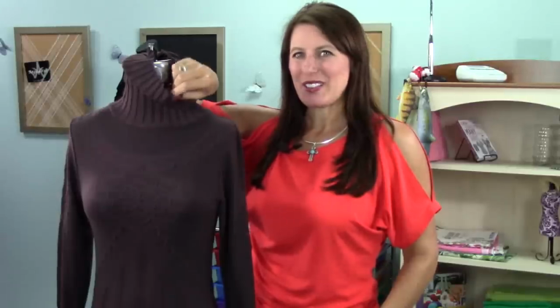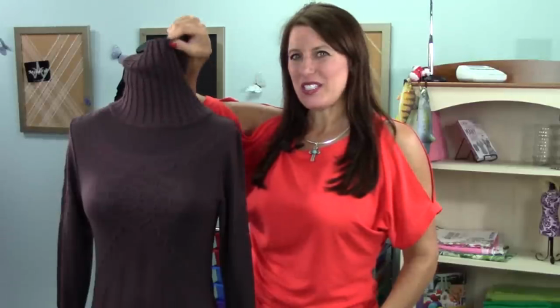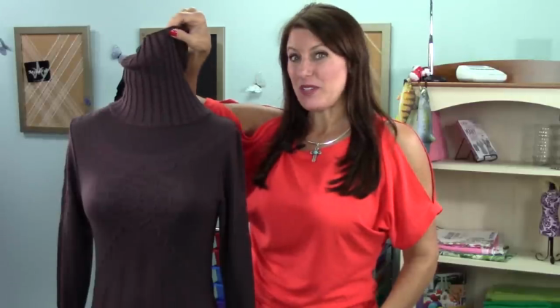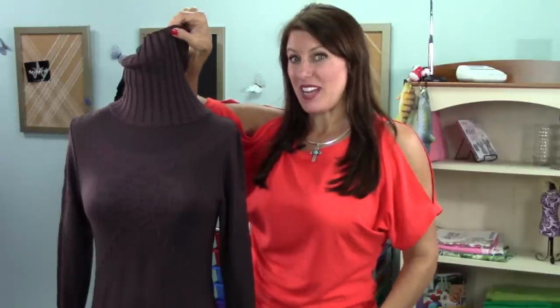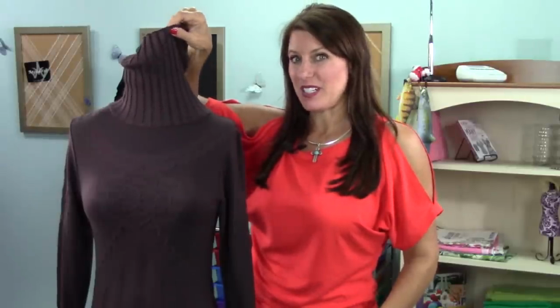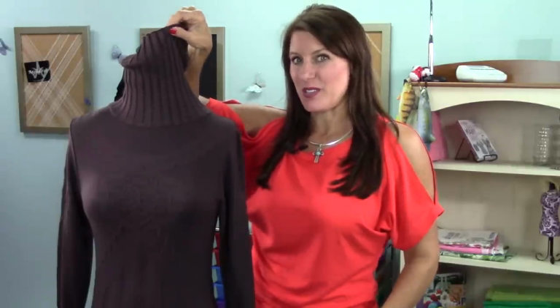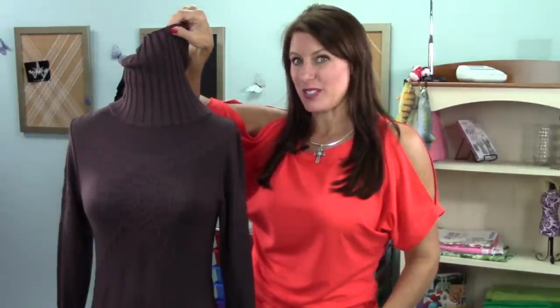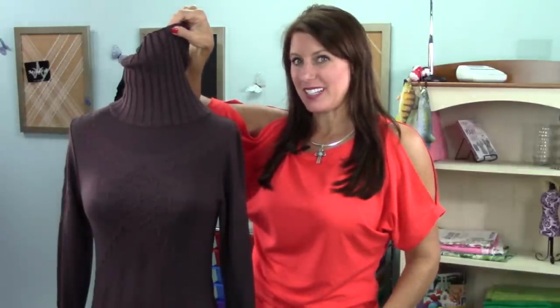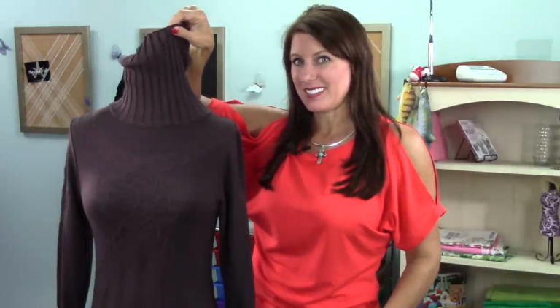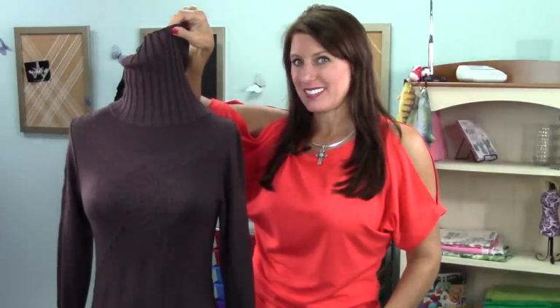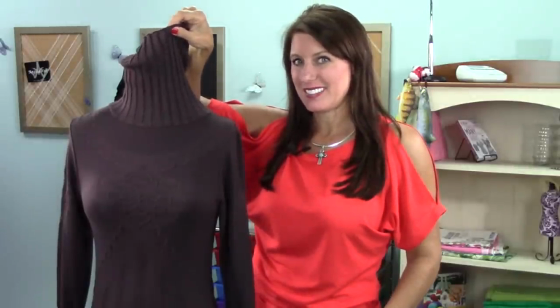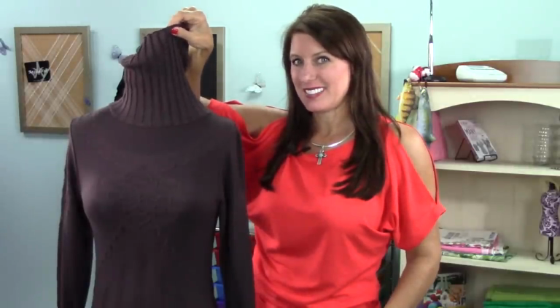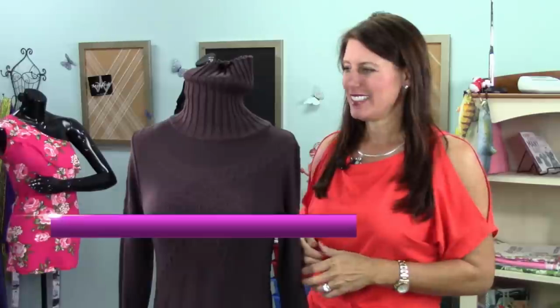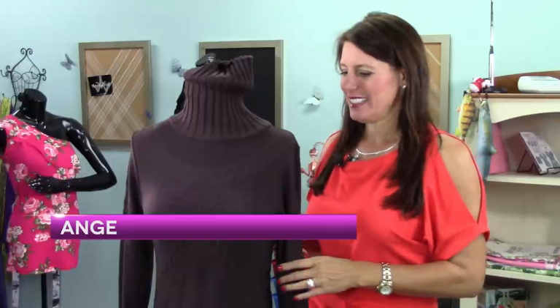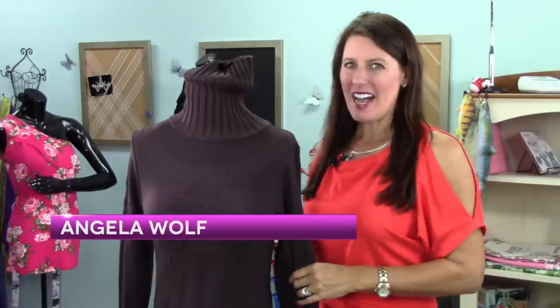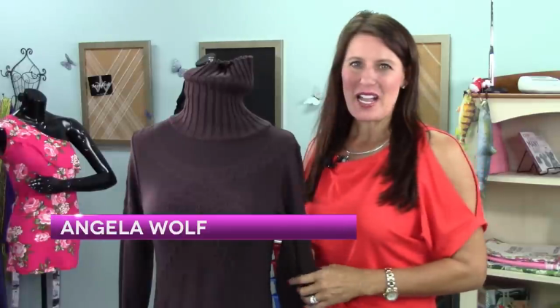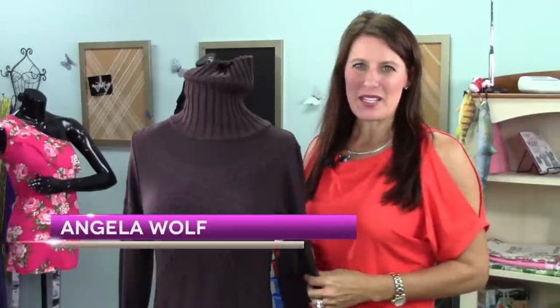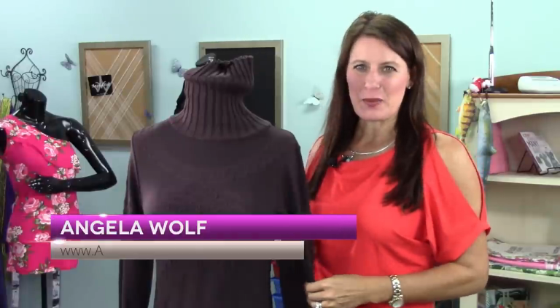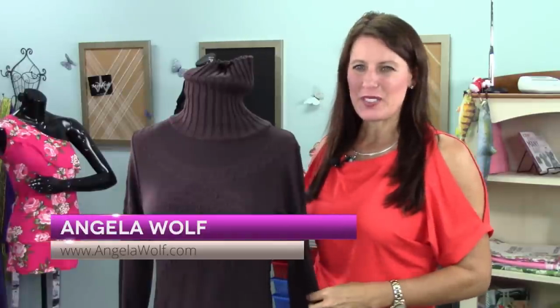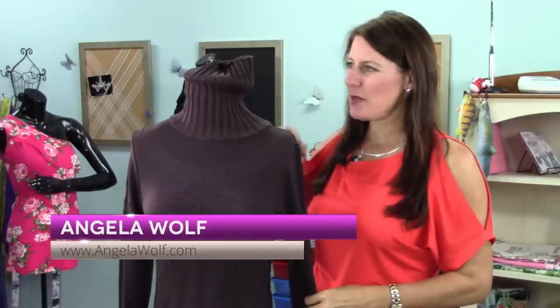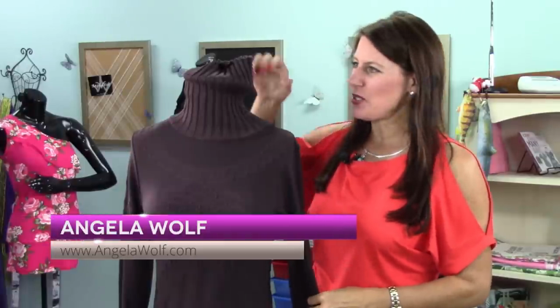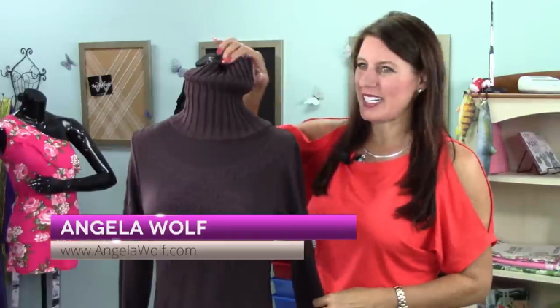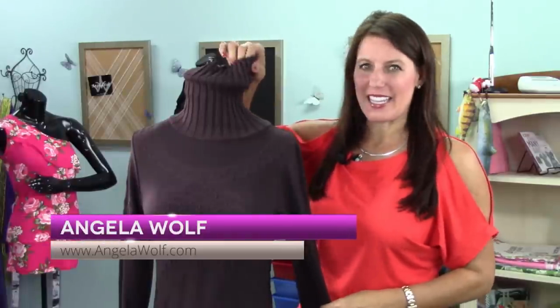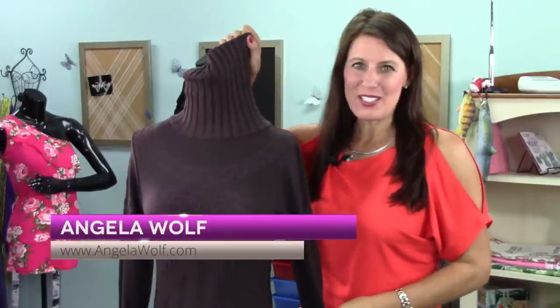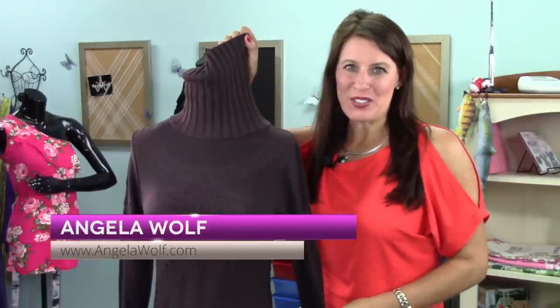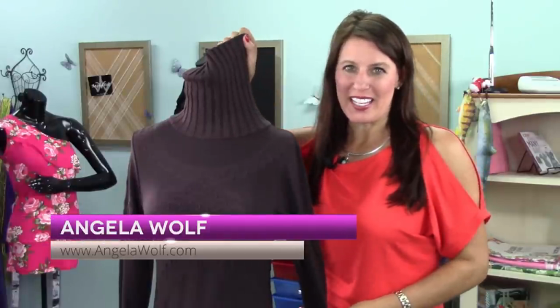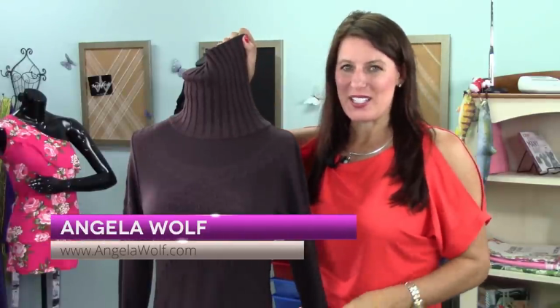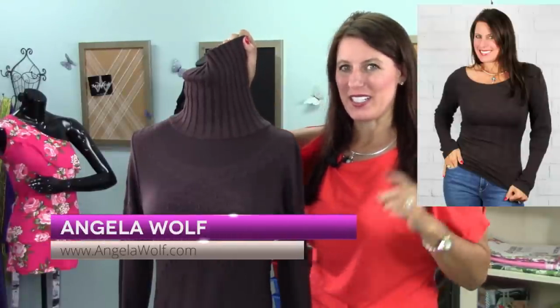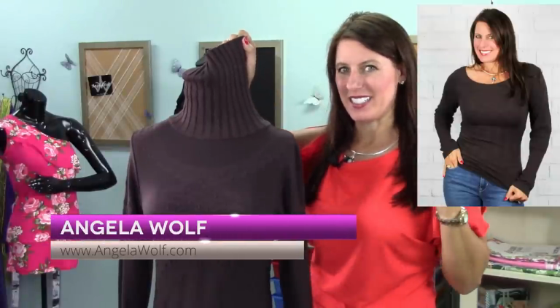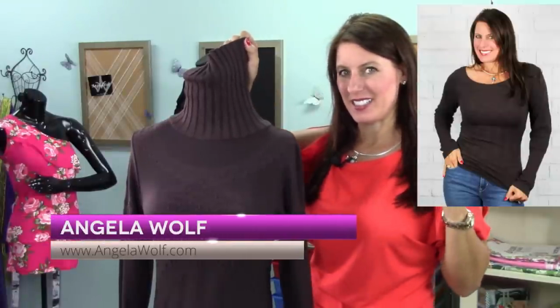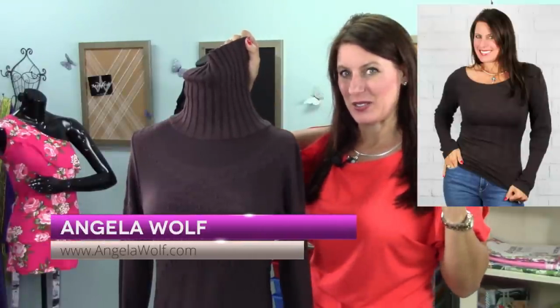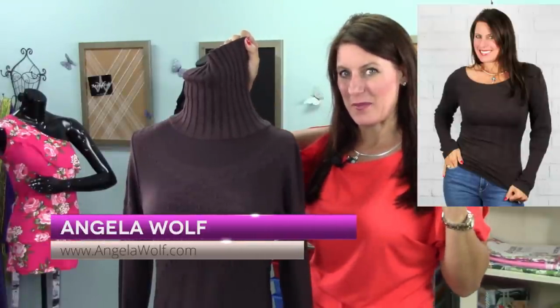Looking to refashion another turtleneck? Hi, I'm Angela Wolfe. Today I'm going to show you how to take this turtleneck and turn it into this cute top.